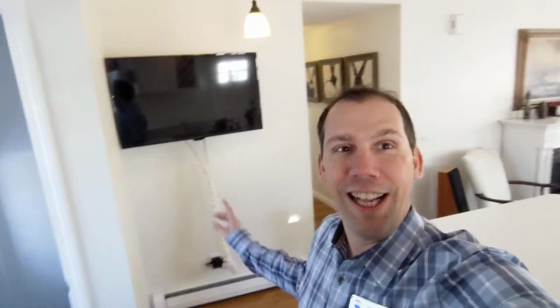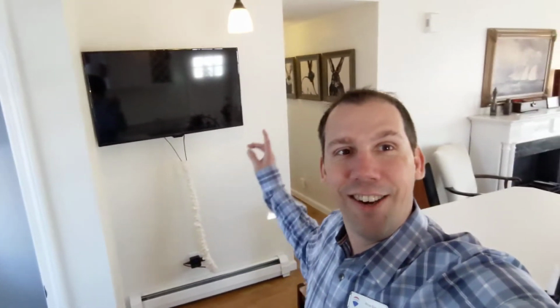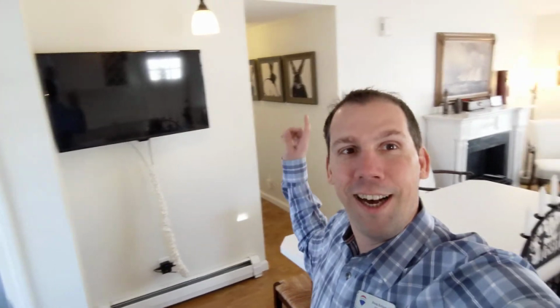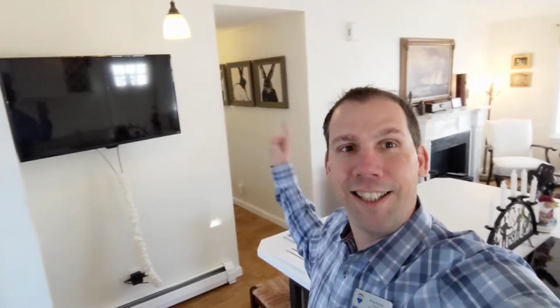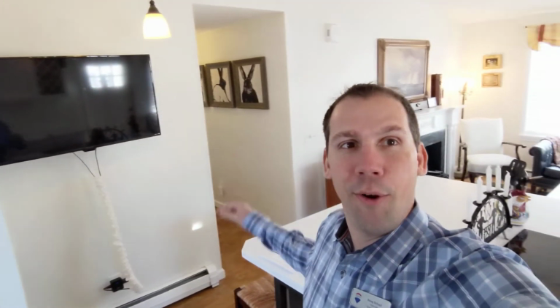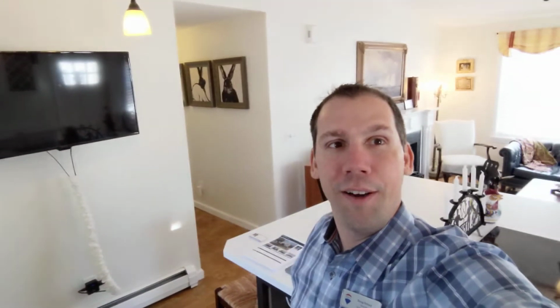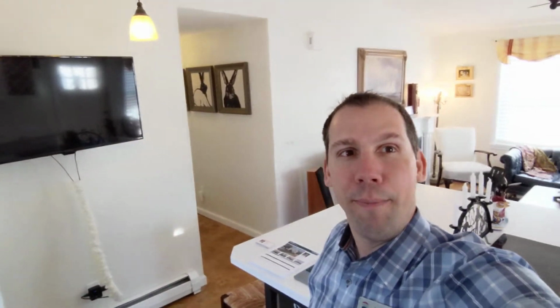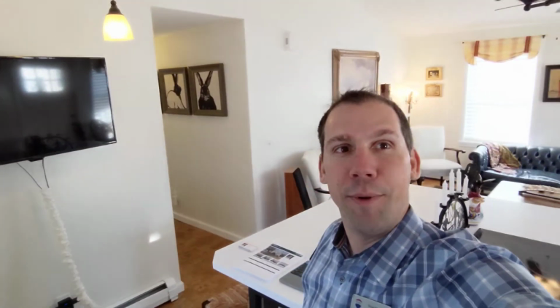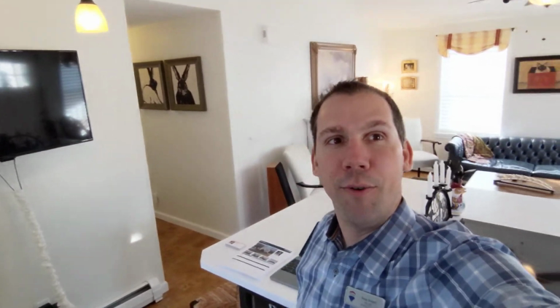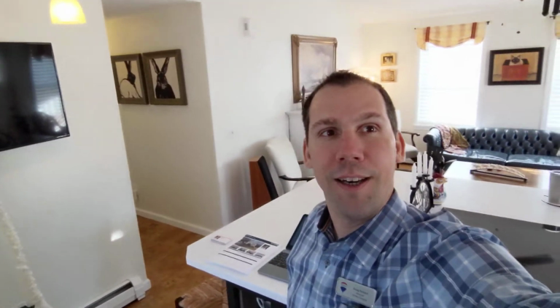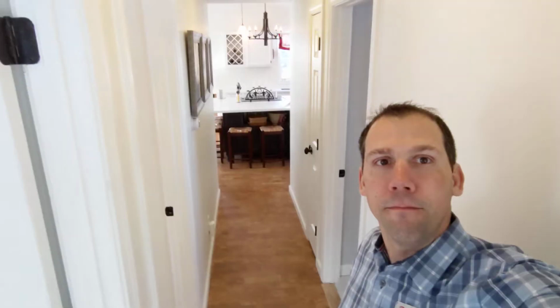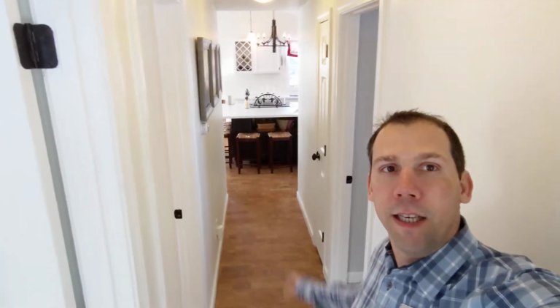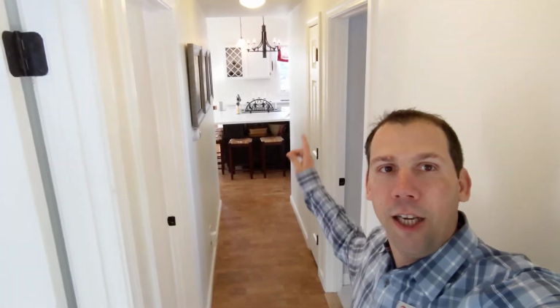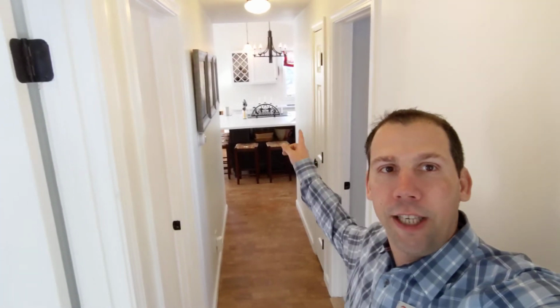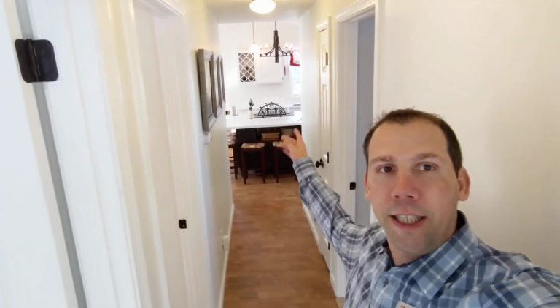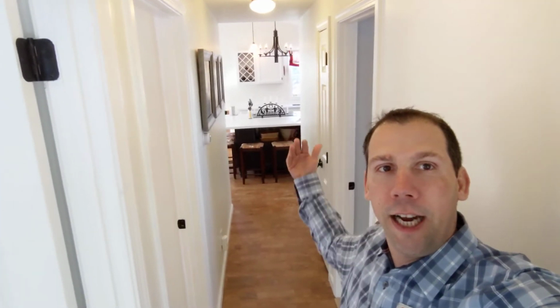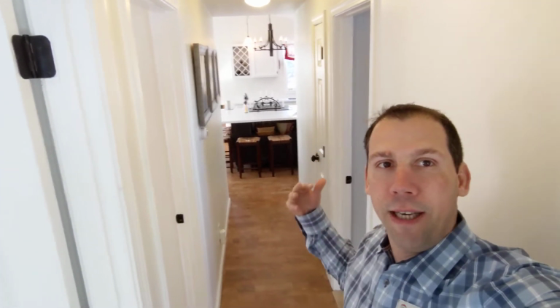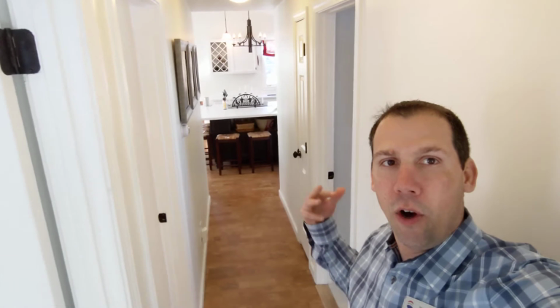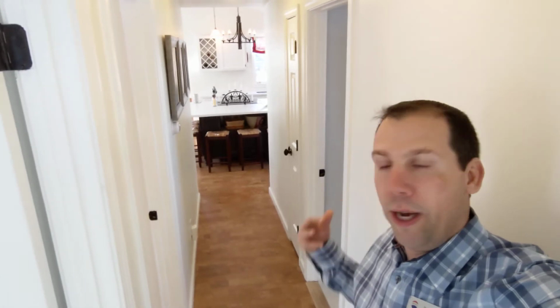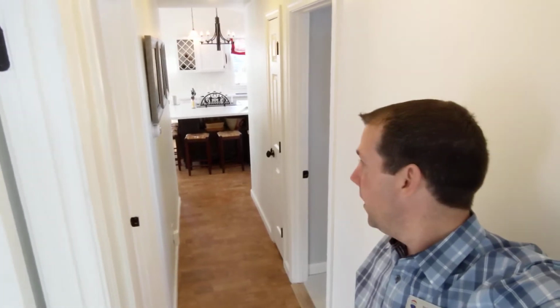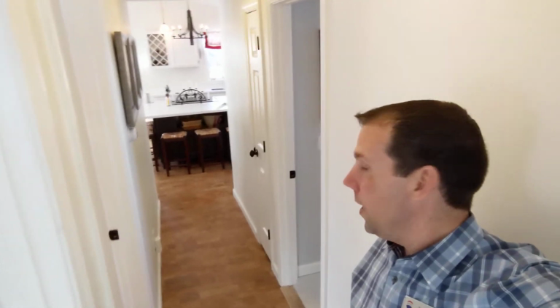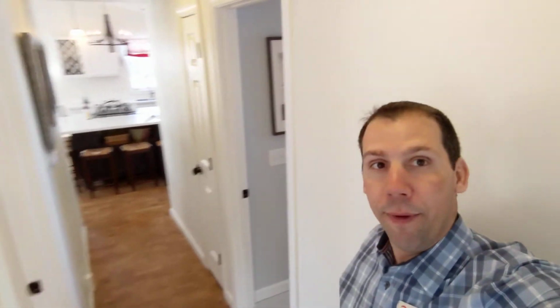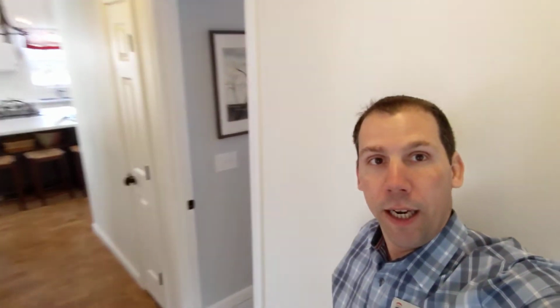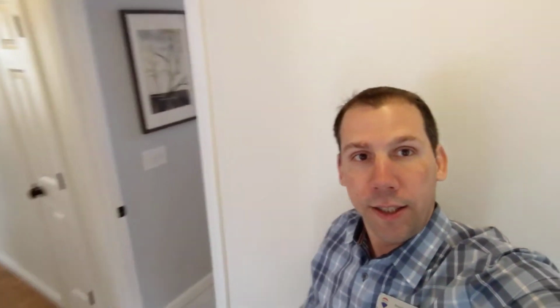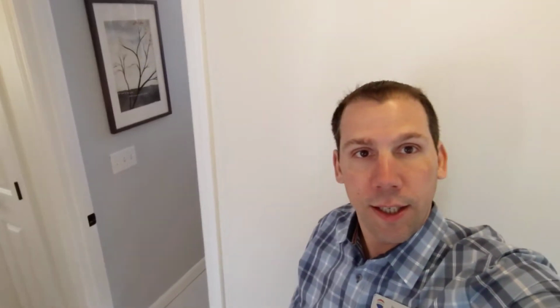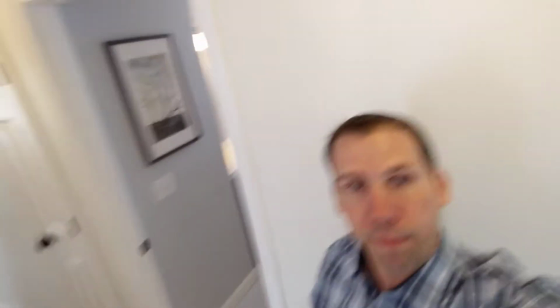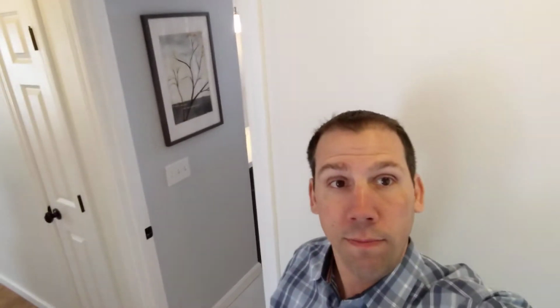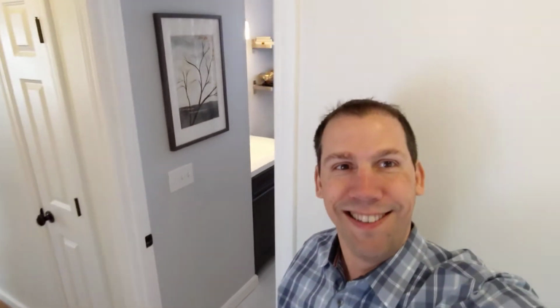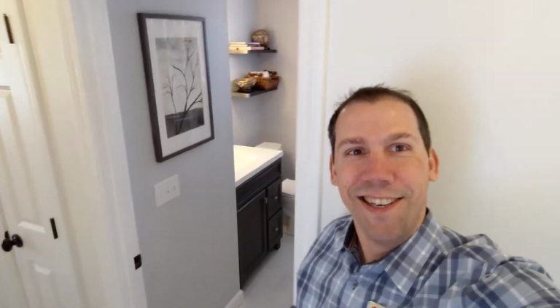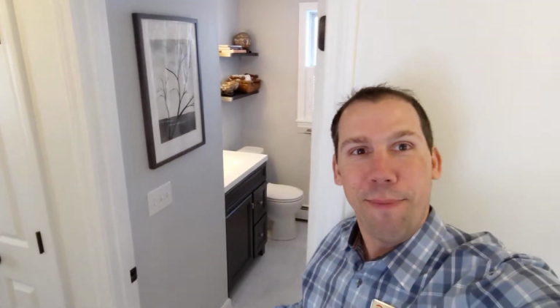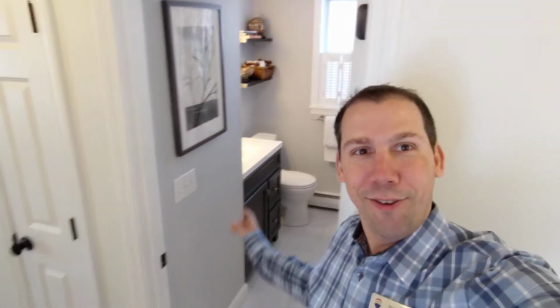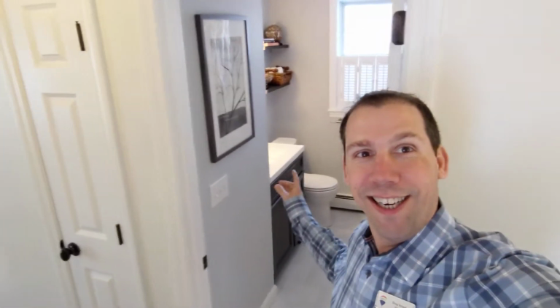I'll guide you down to check out where the bathroom and the bedrooms are. So the kitchen's back there, came down the hallway, and you've got a nice bathroom here.